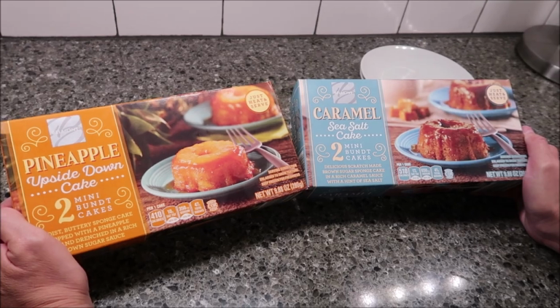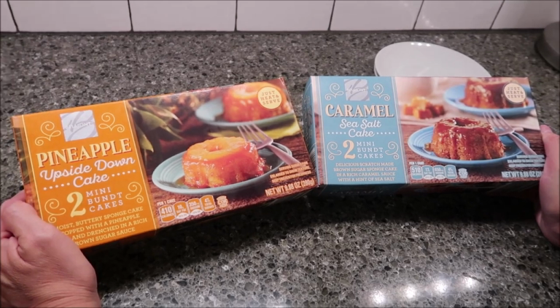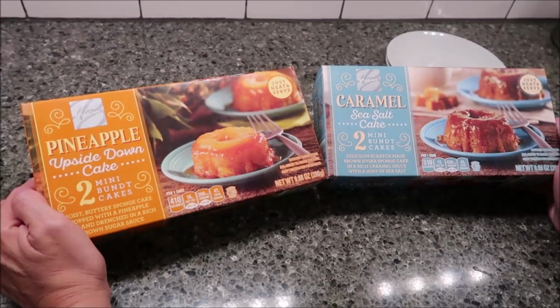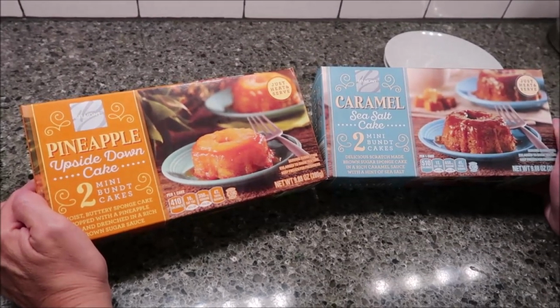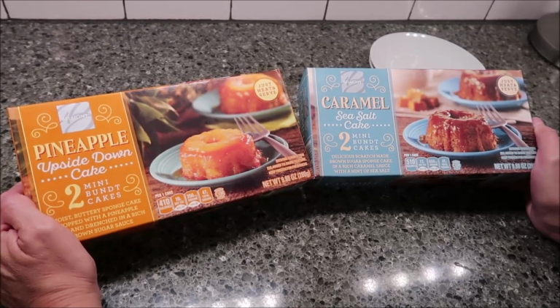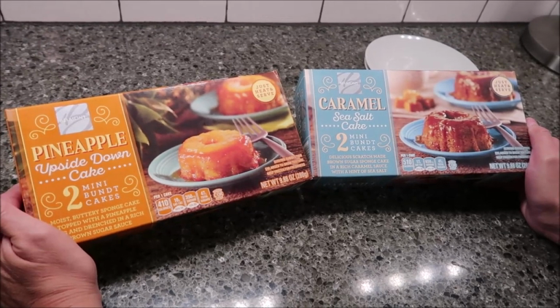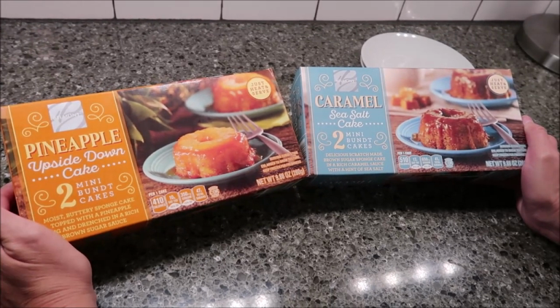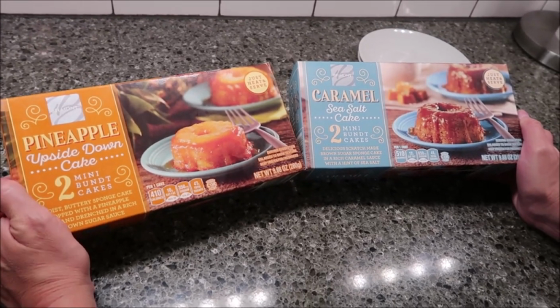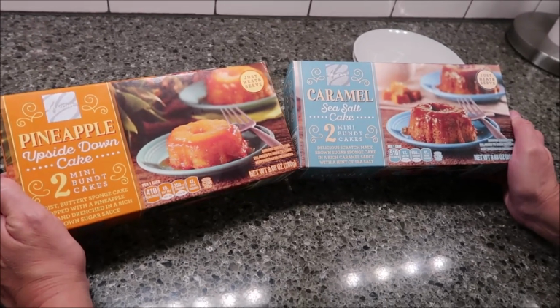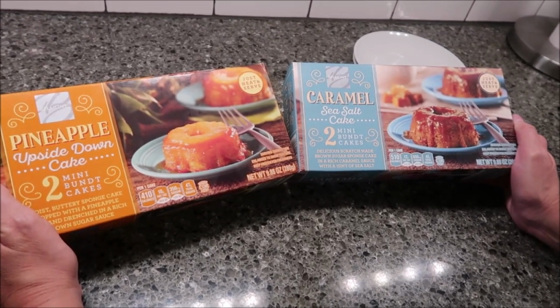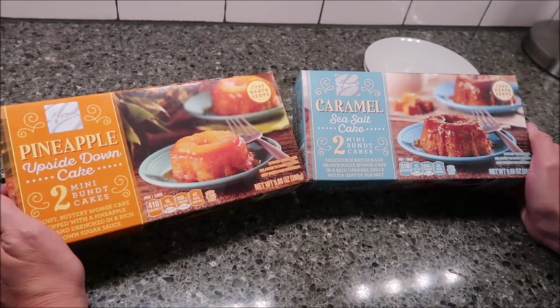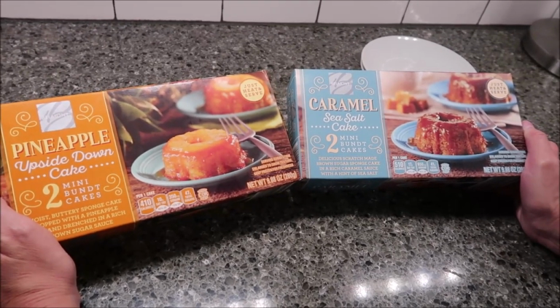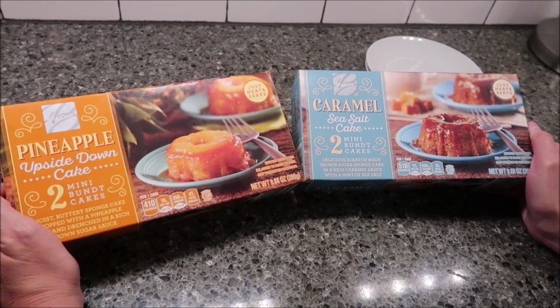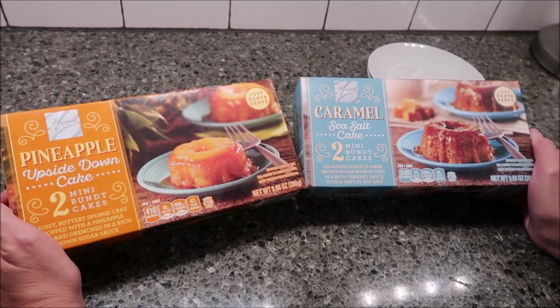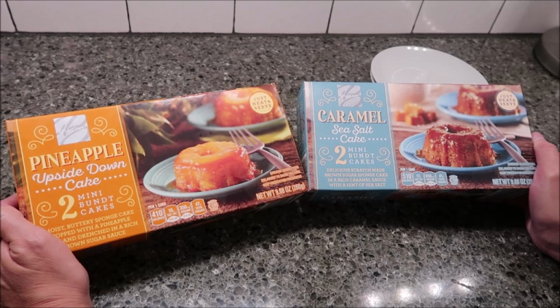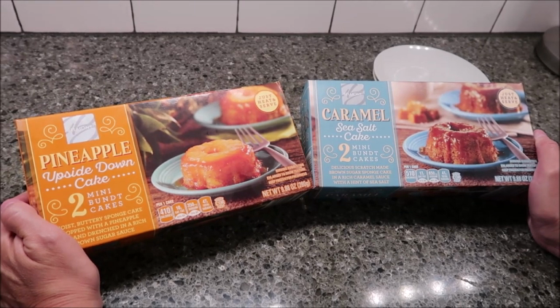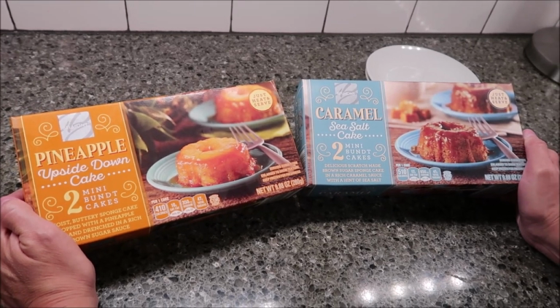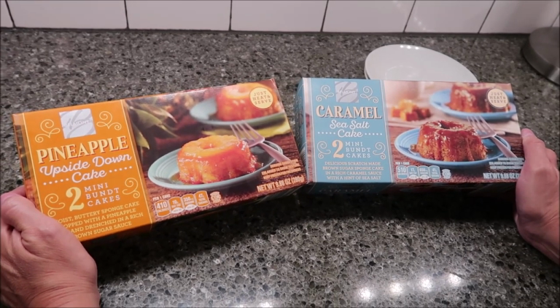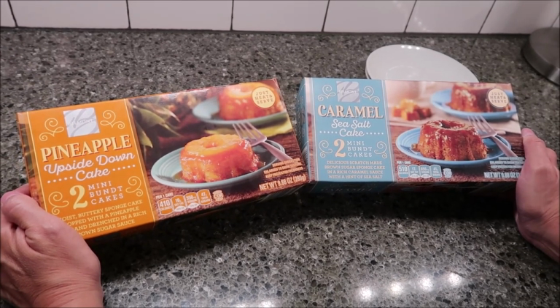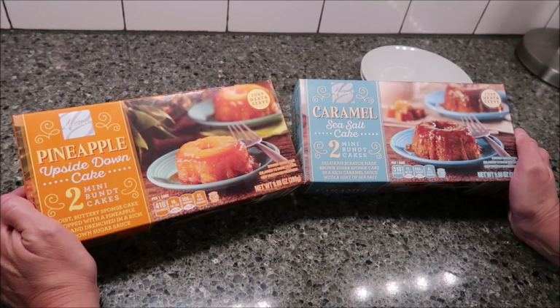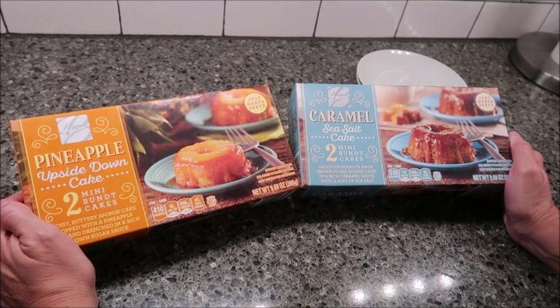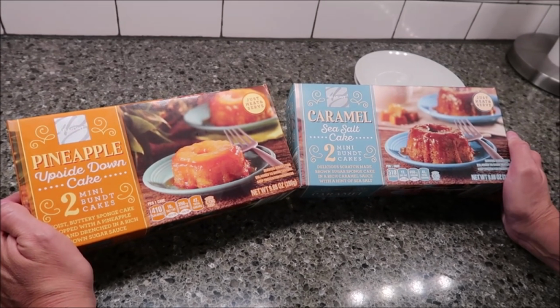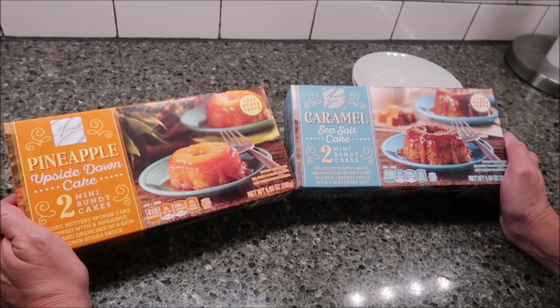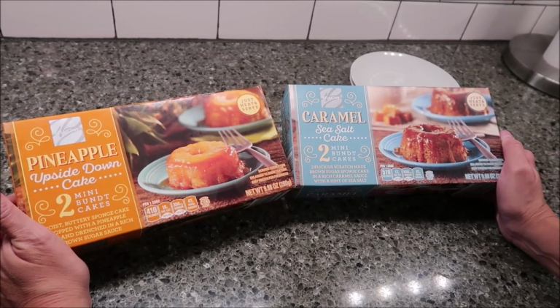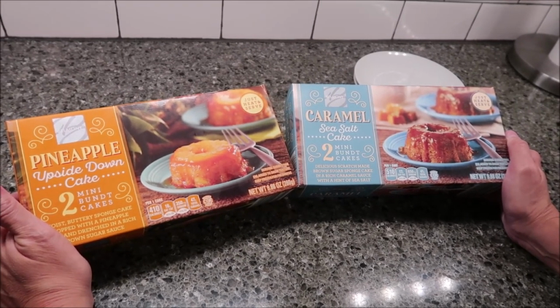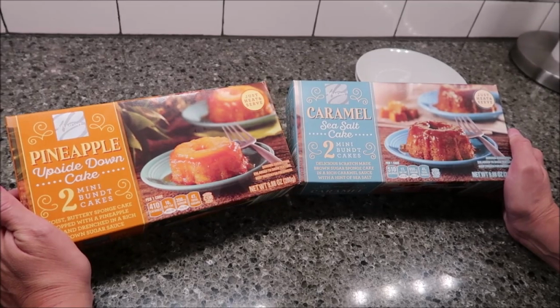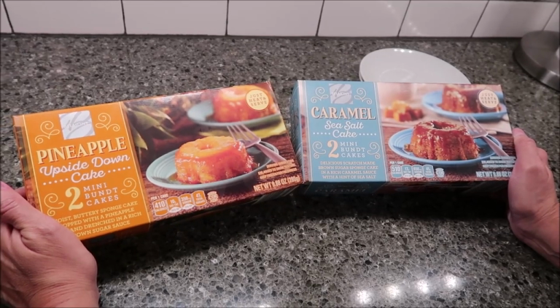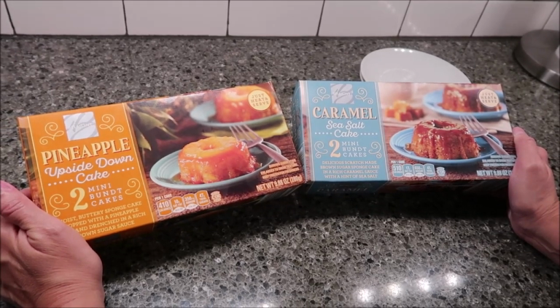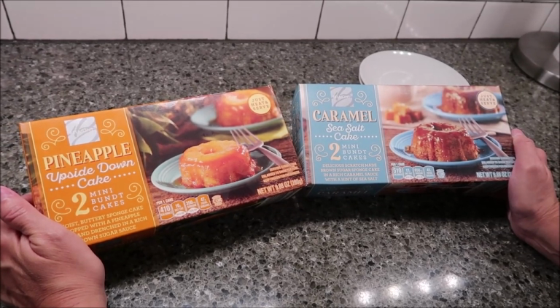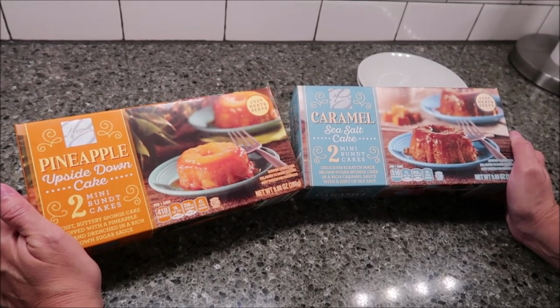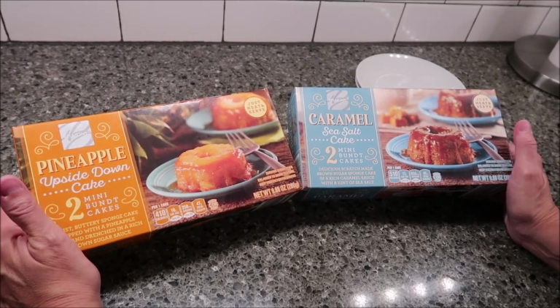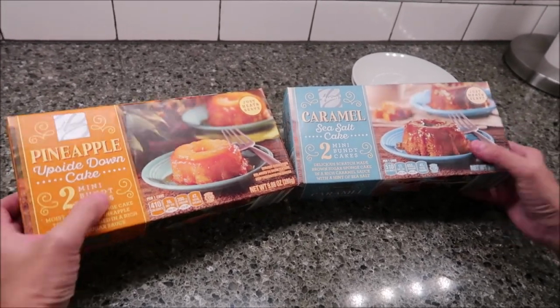Today, Kevin and I are going to be trying the Belmont brand pineapple upside down cake and the caramel sea salt cake. Belmont is an Aldi brand. These were $3.49 each at Aldi and you get two desserts in each box.